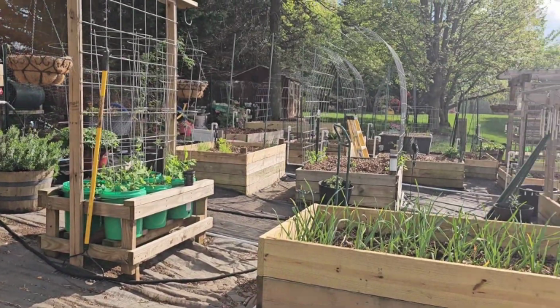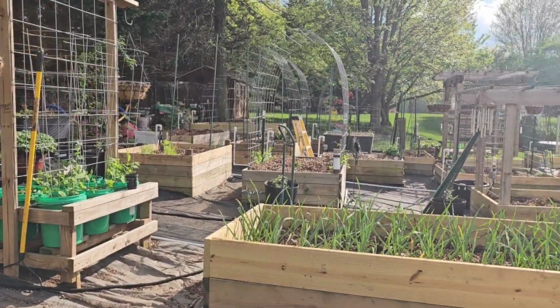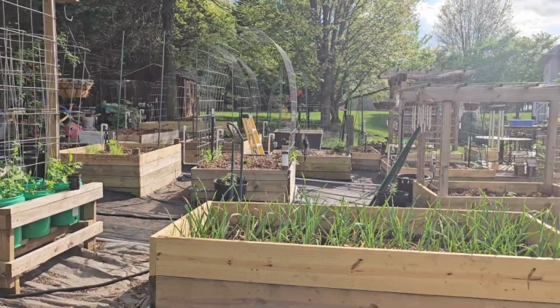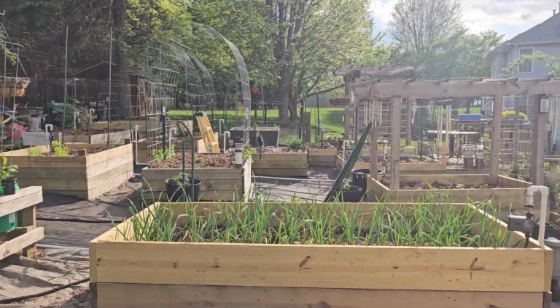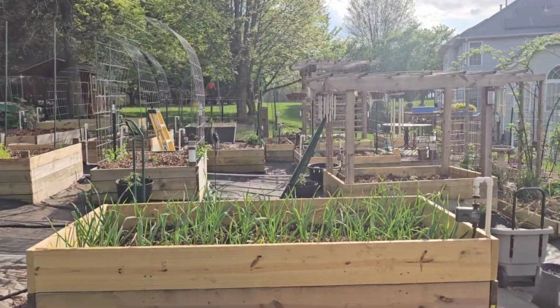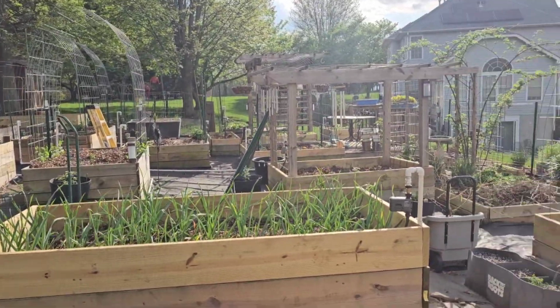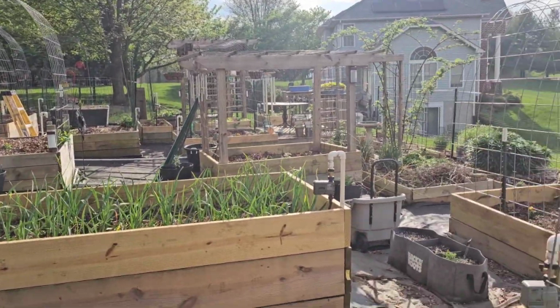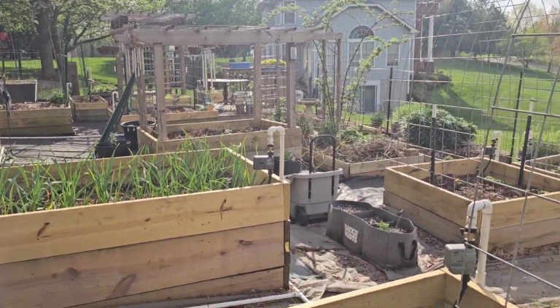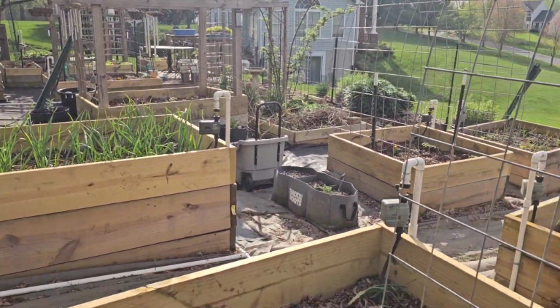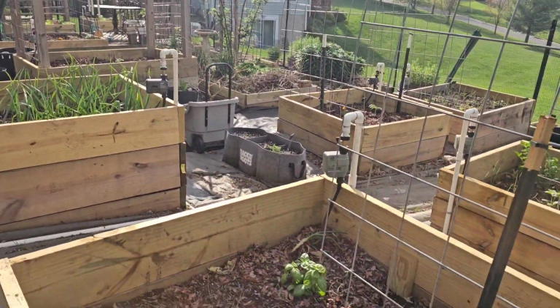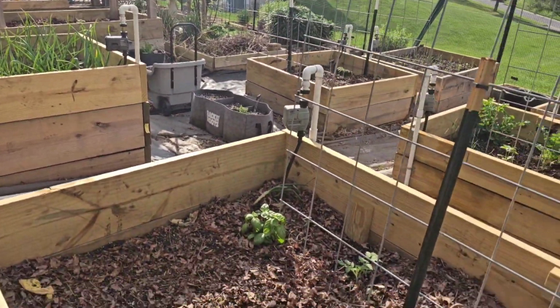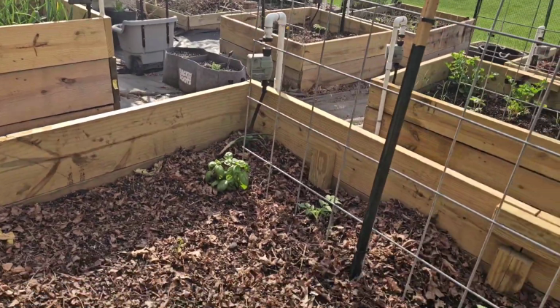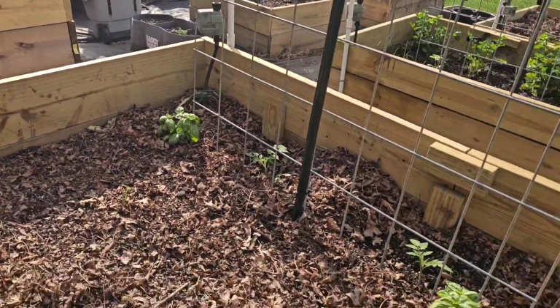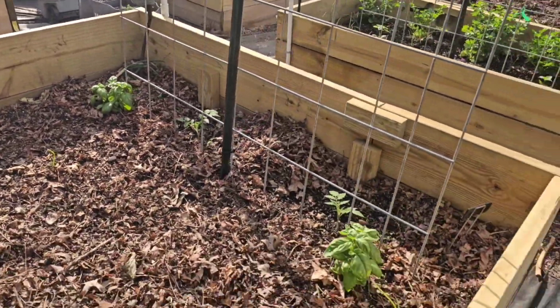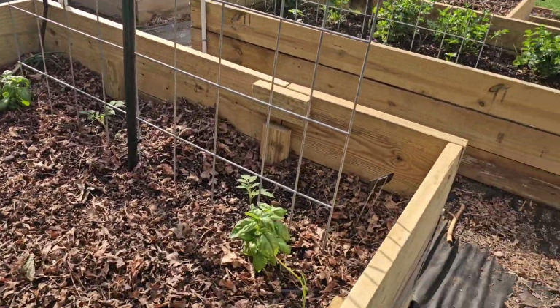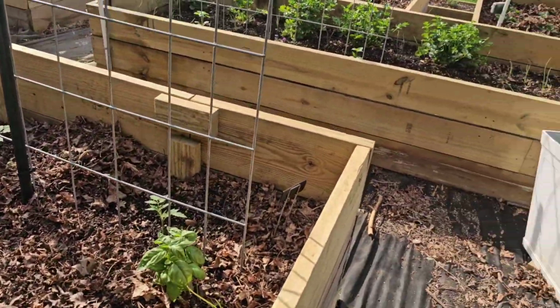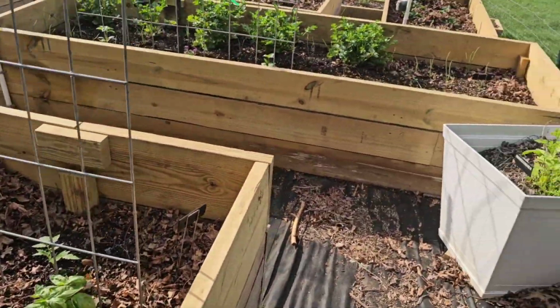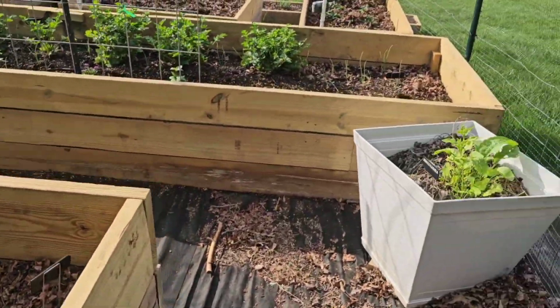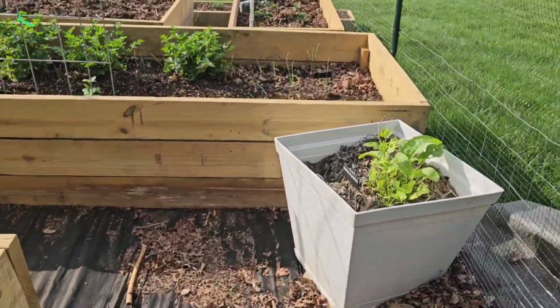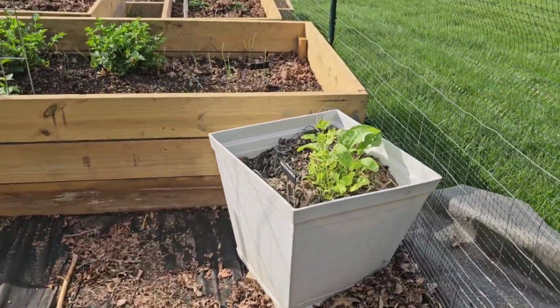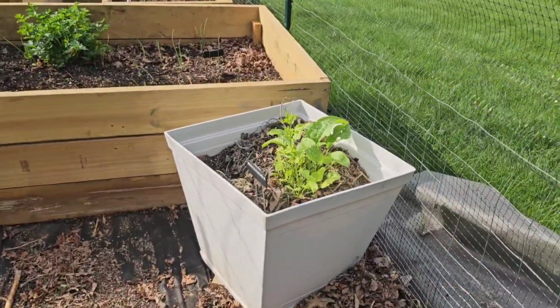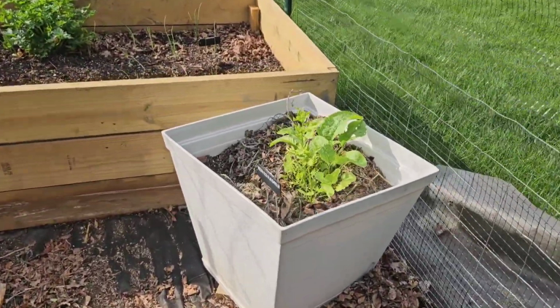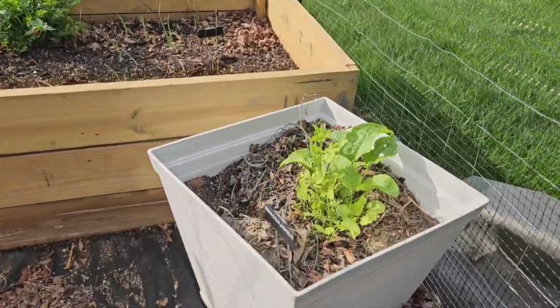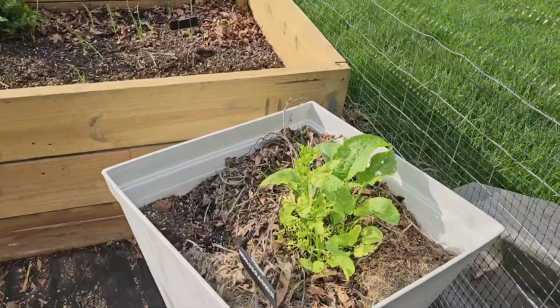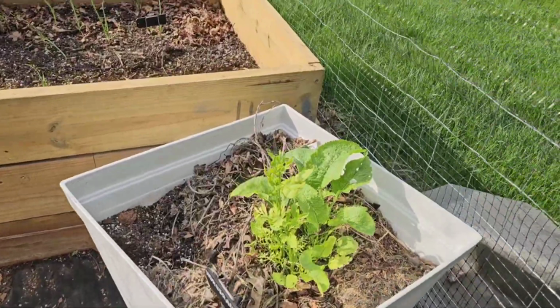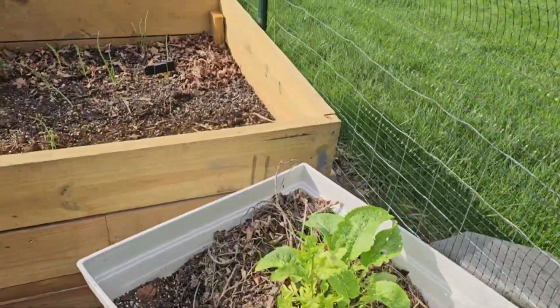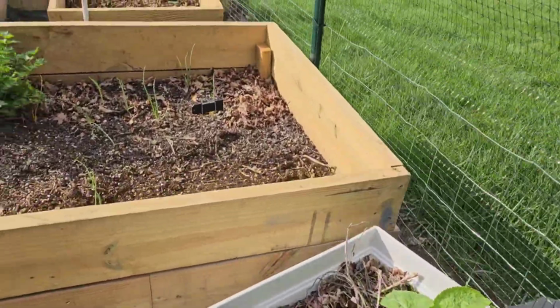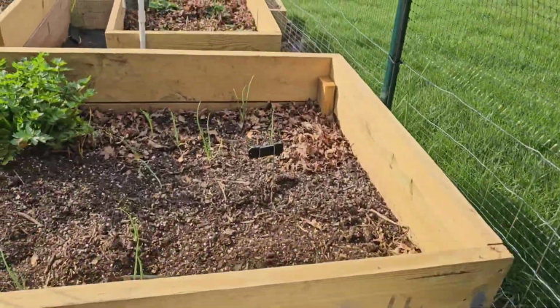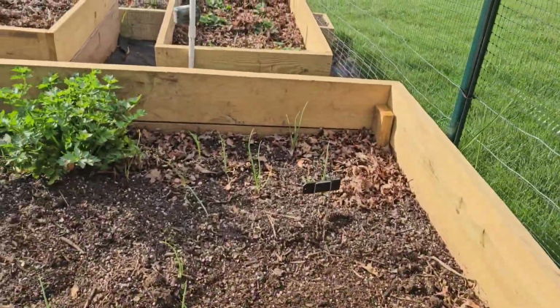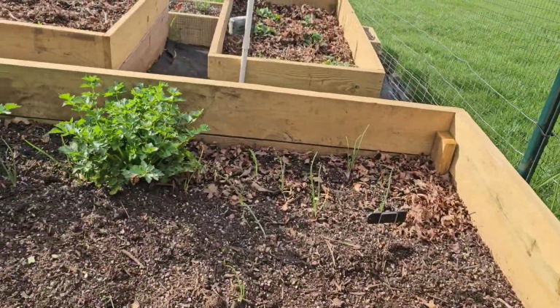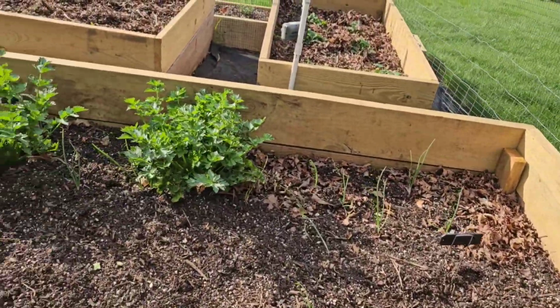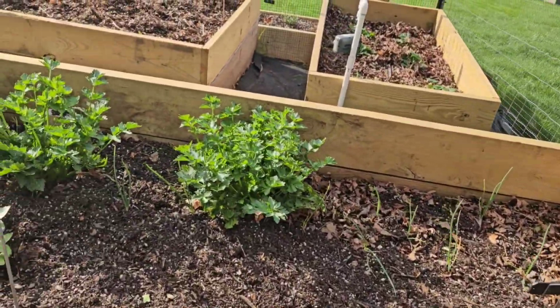I've made some changes to my garden — moved some things around, got rid of some beds, spaced some things out. This is horseradish here. I'm doing a lot of companion planting.